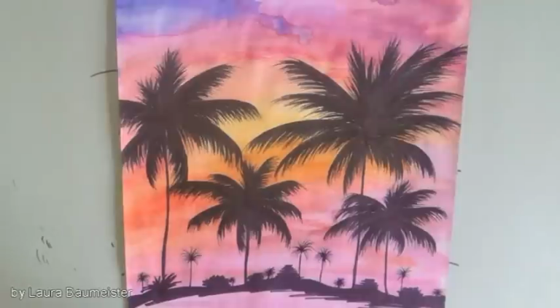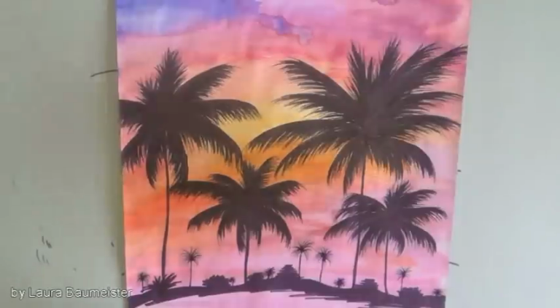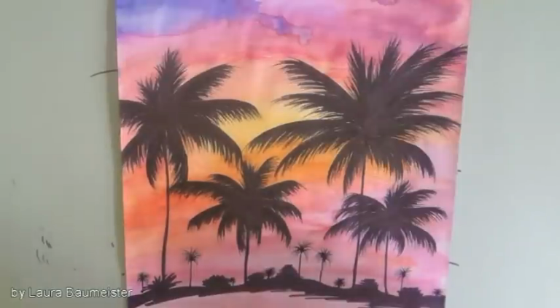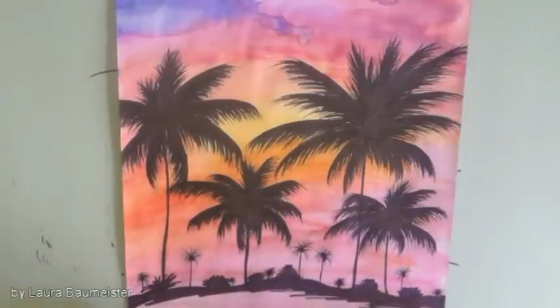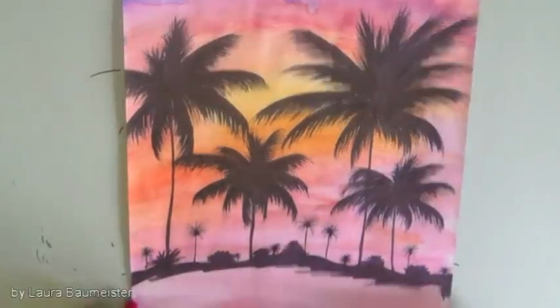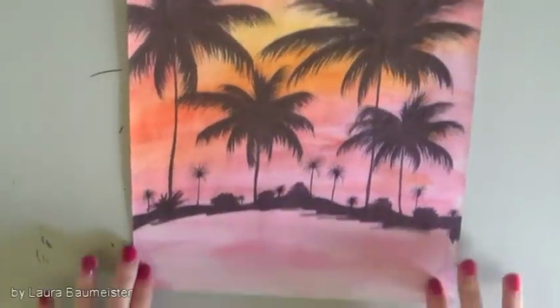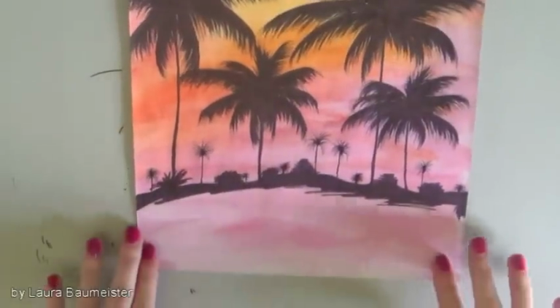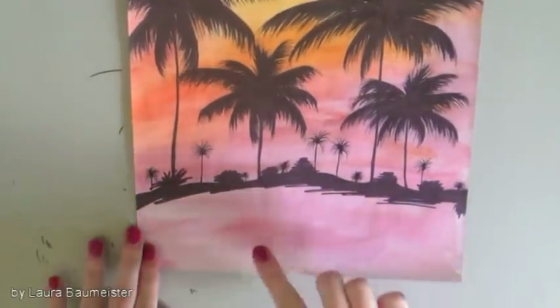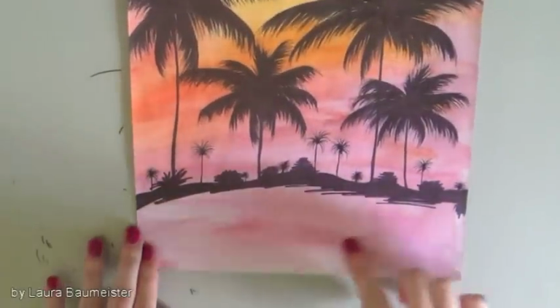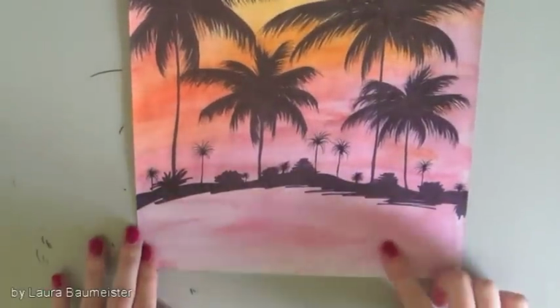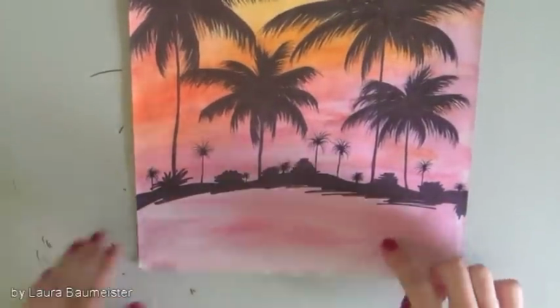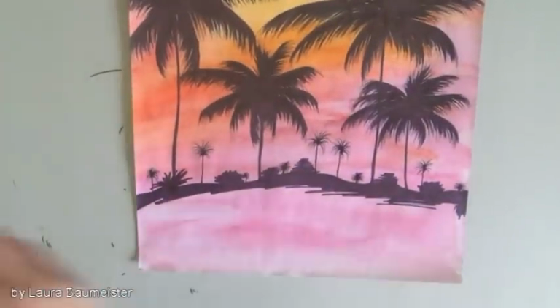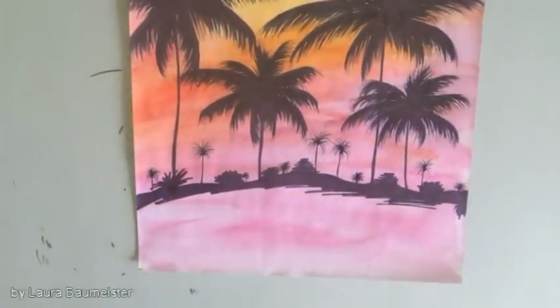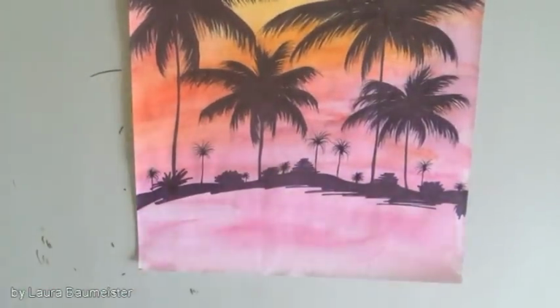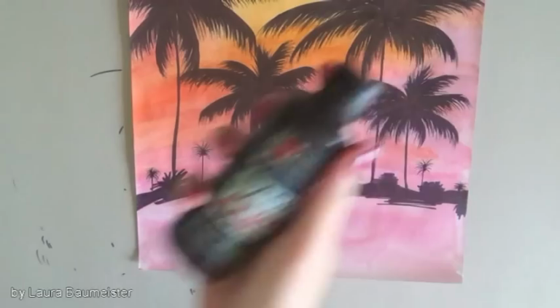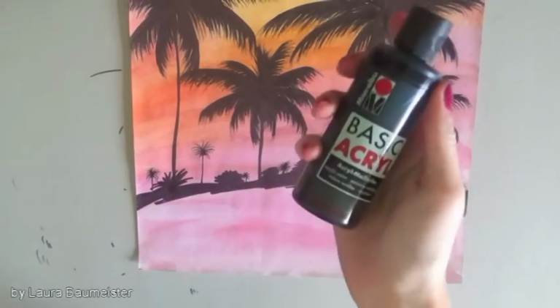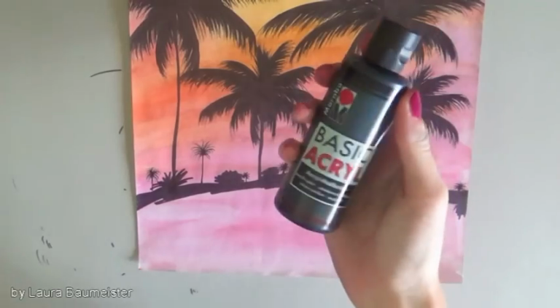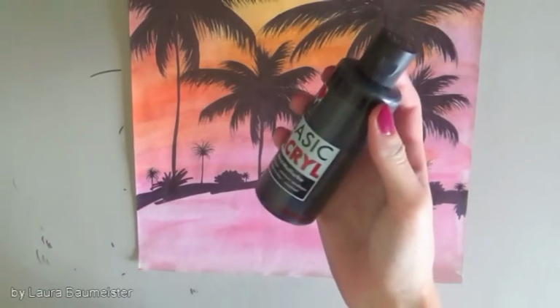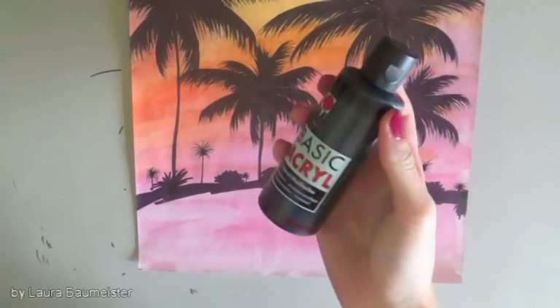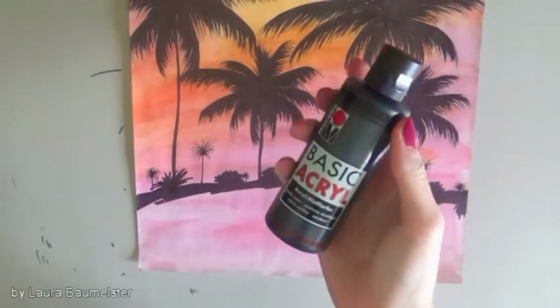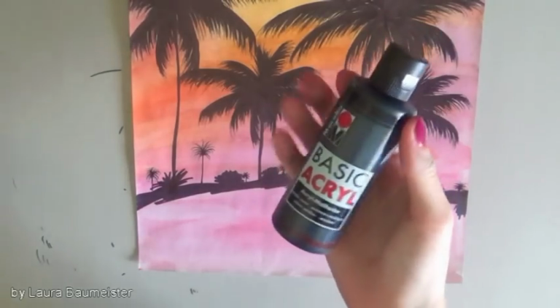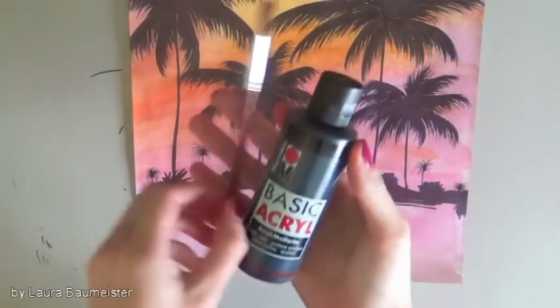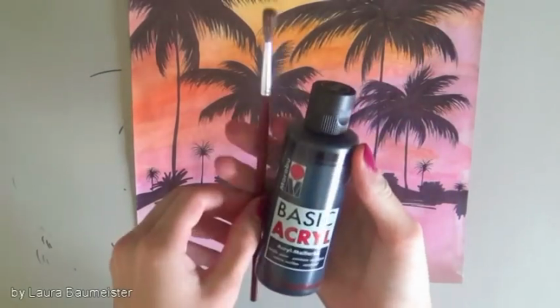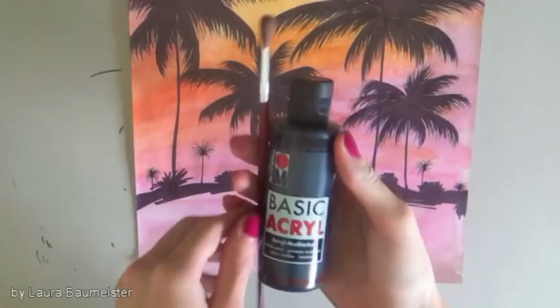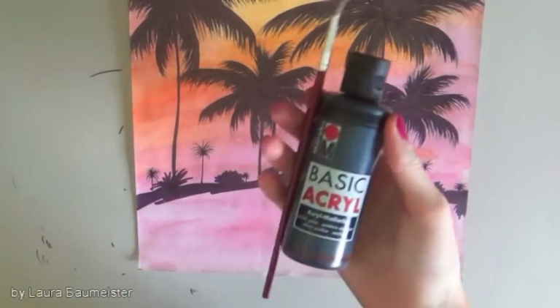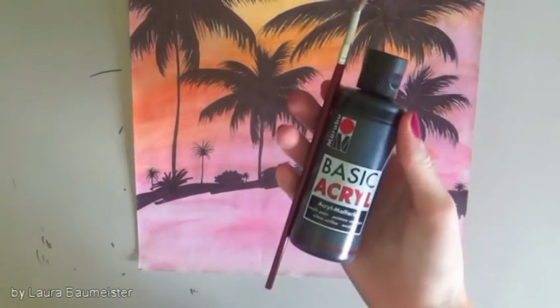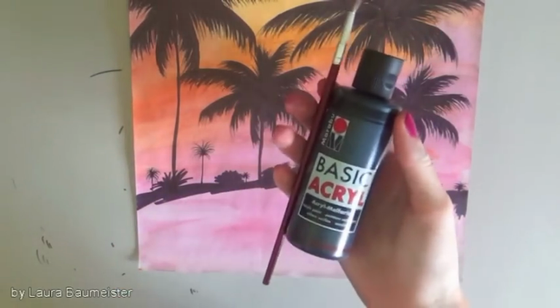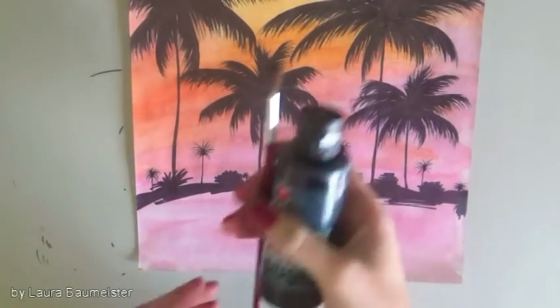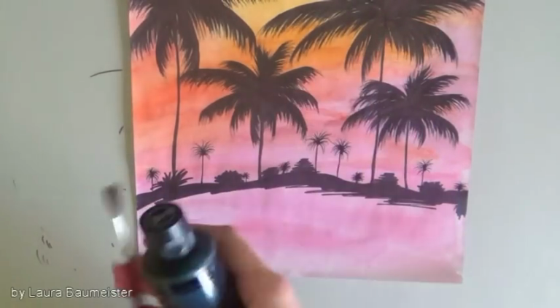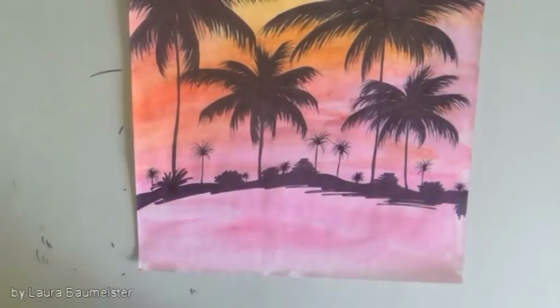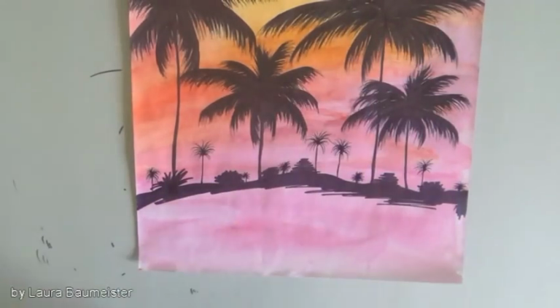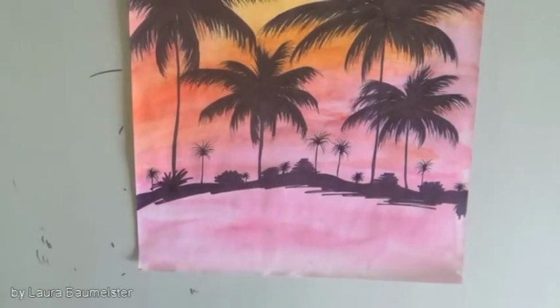I just repeated that on all of my palm trees, and now there's just the space down here left. For that, I'm taking black acrylic paint with a little bit of water and filling that in.